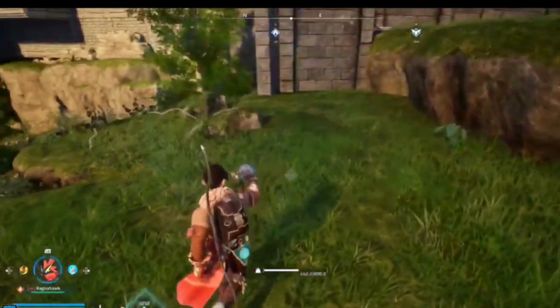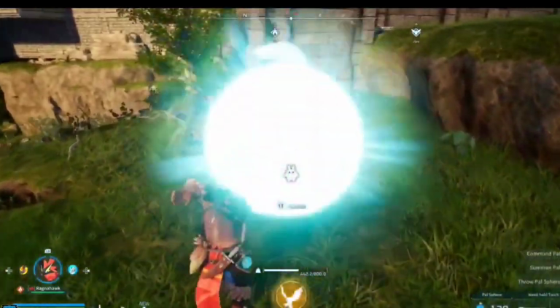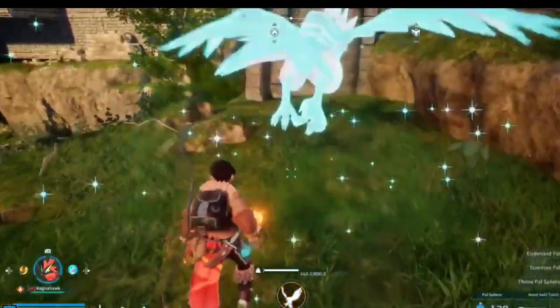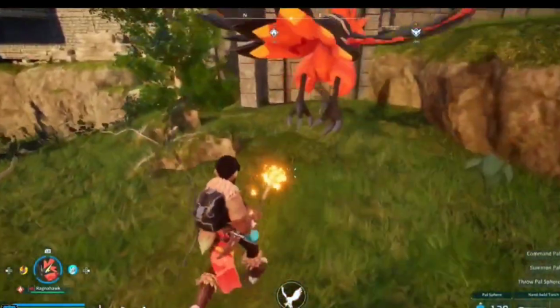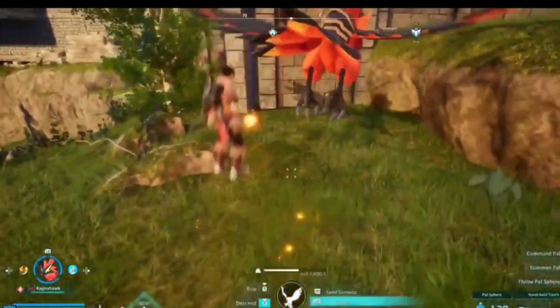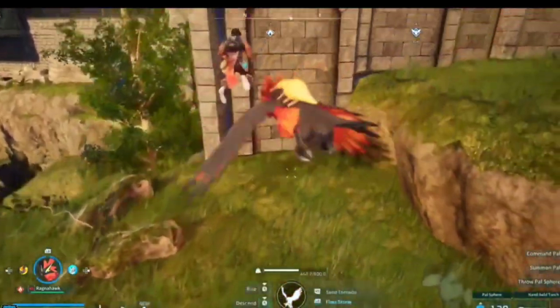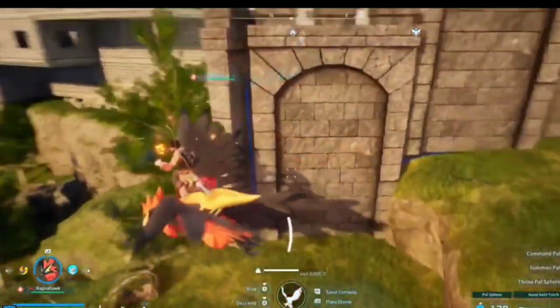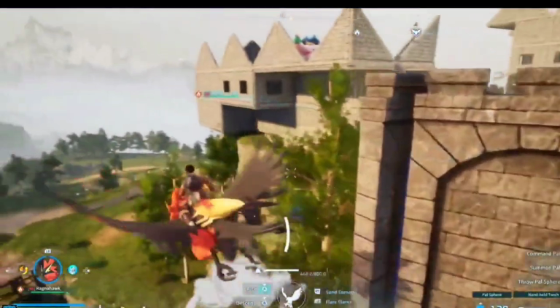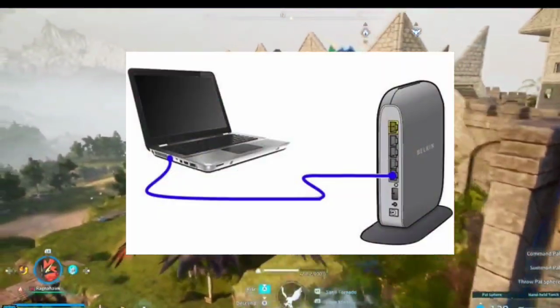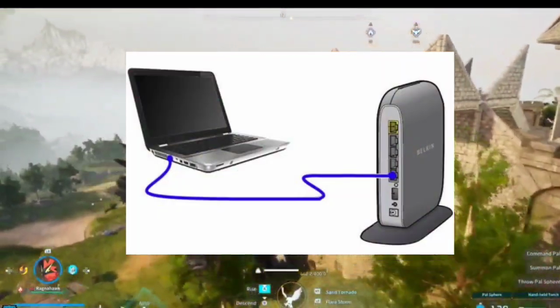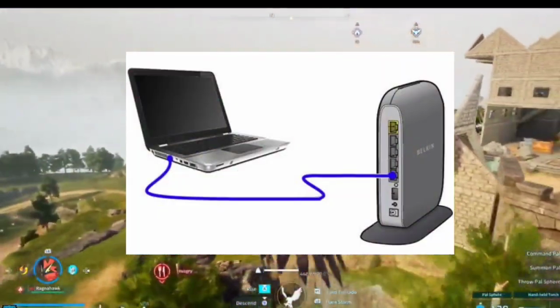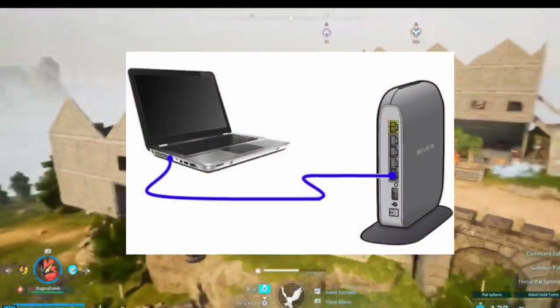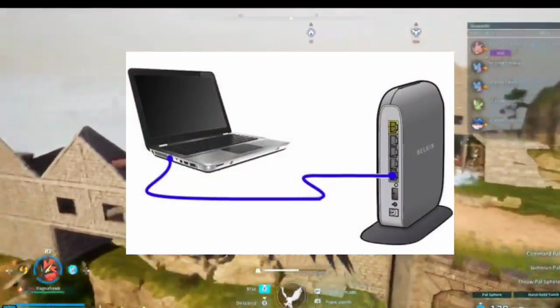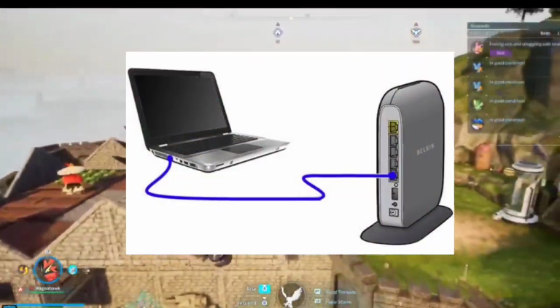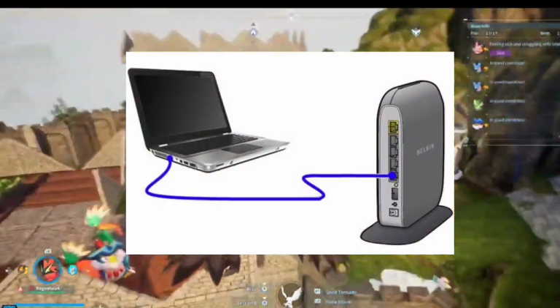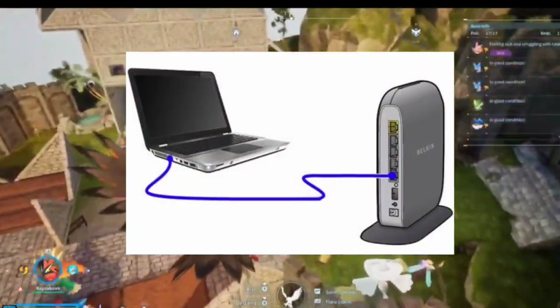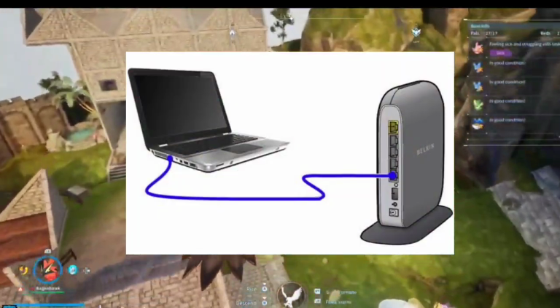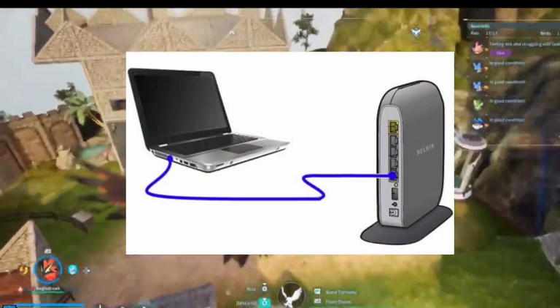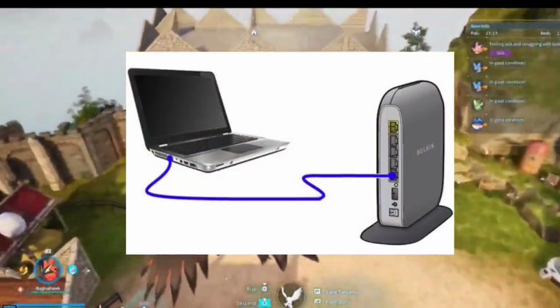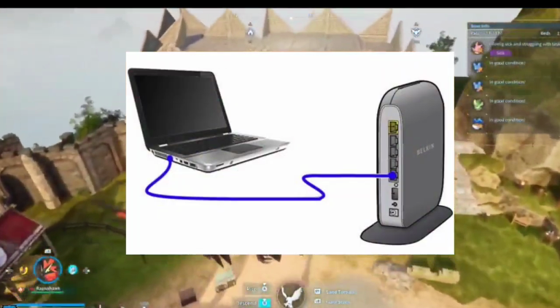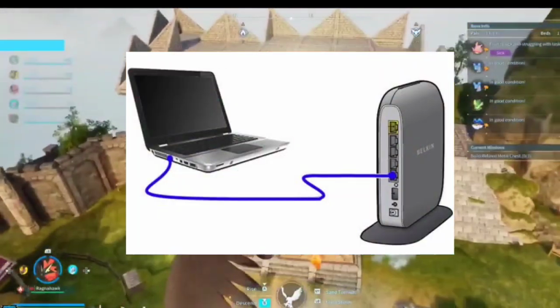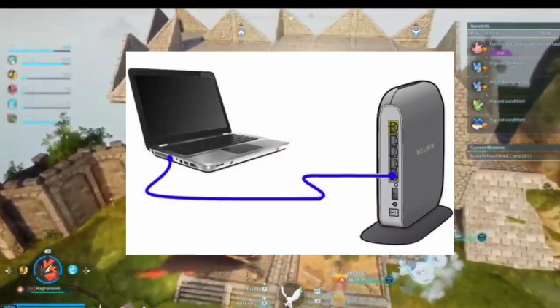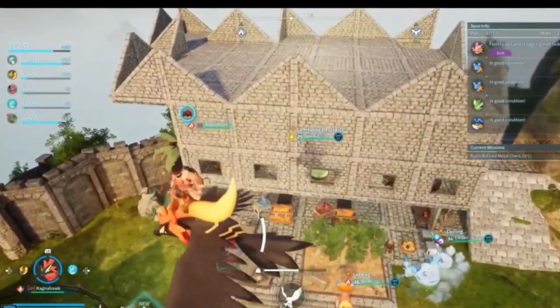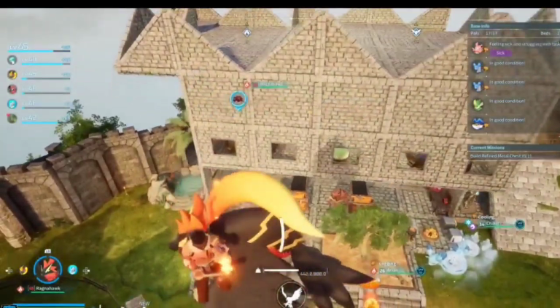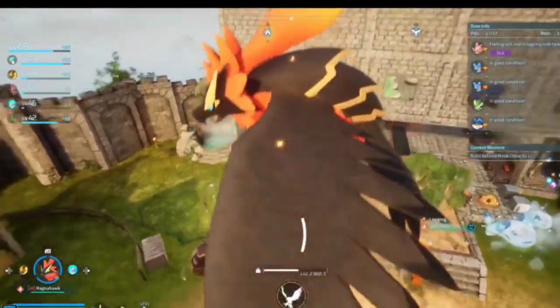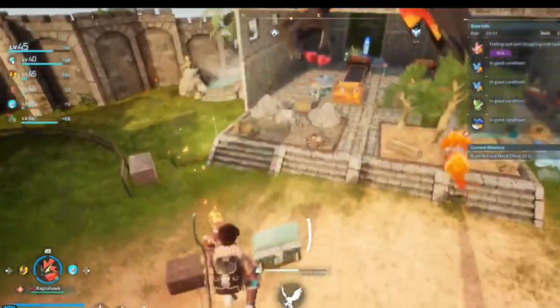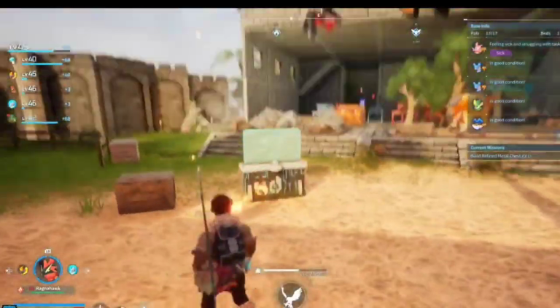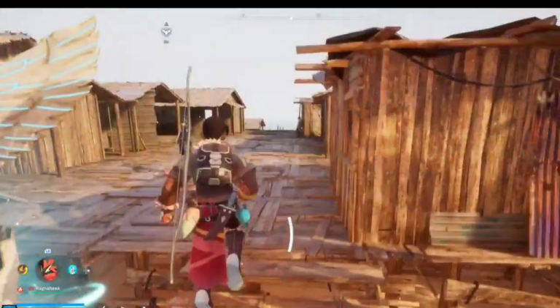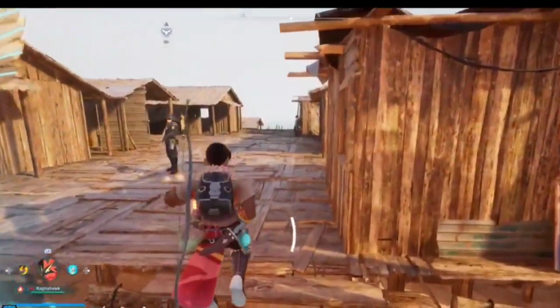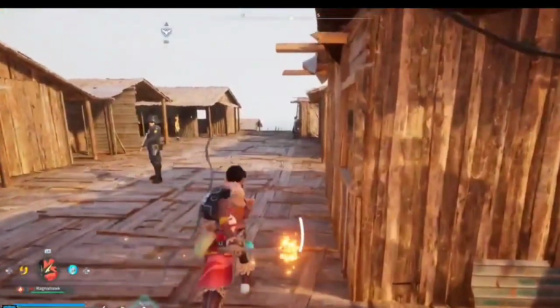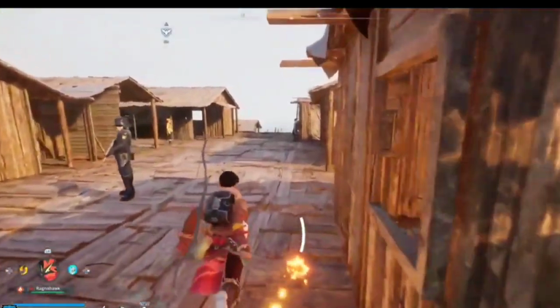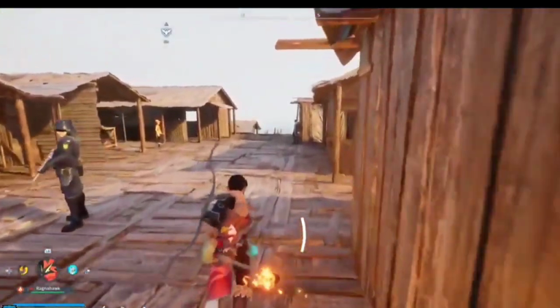3. Use a wired connection. Opt for a stable wired Ethernet connection over Wi-Fi. This simple switch can provide a more reliable and lower ping gaming experience.